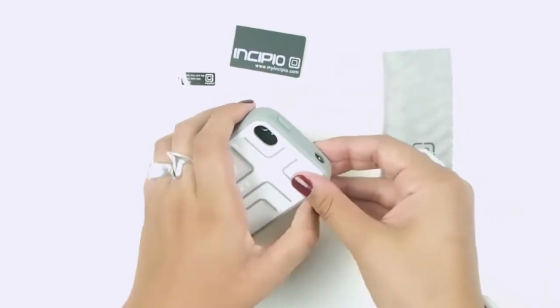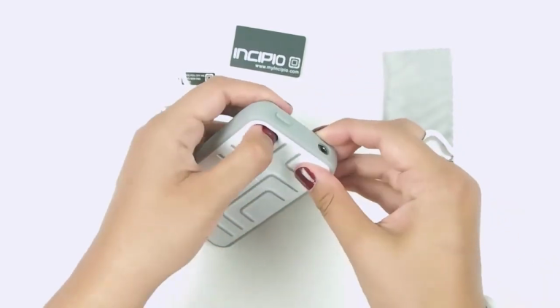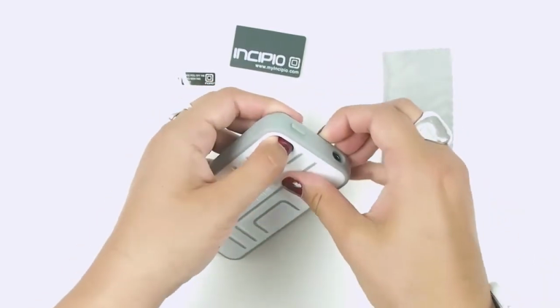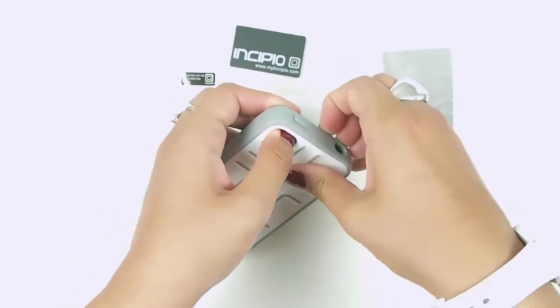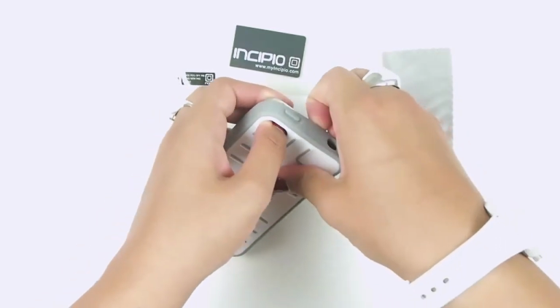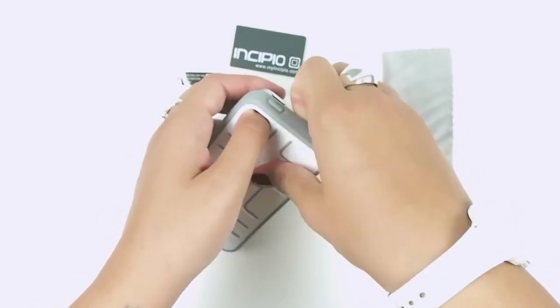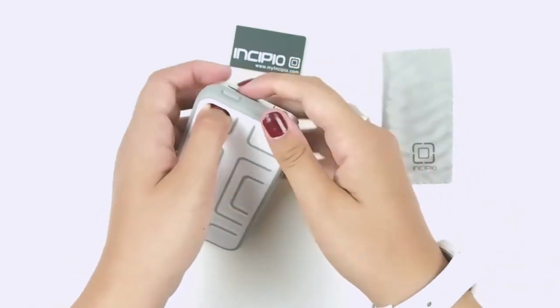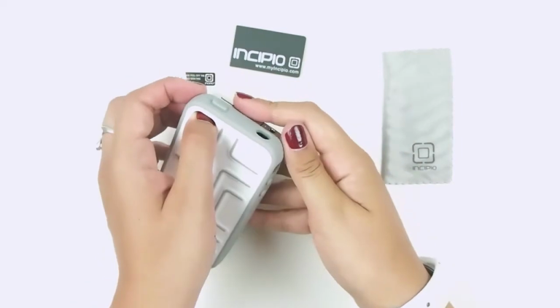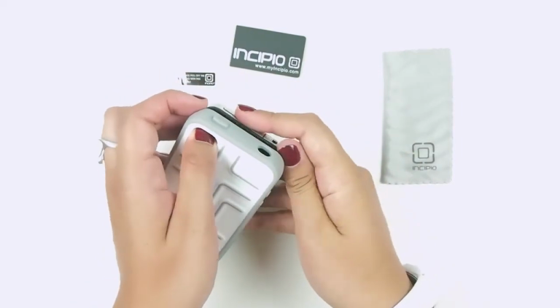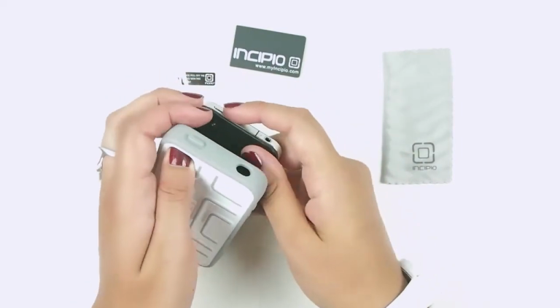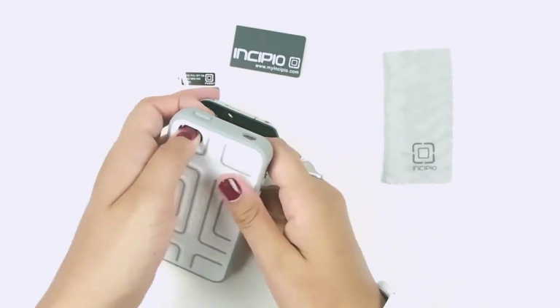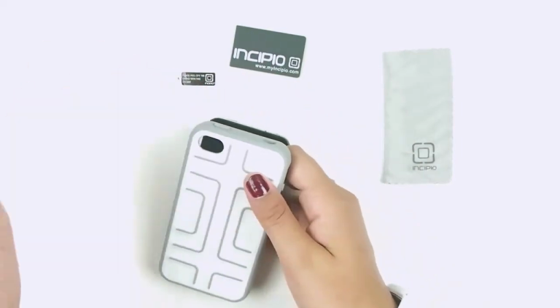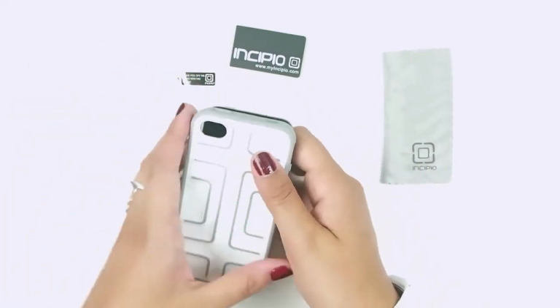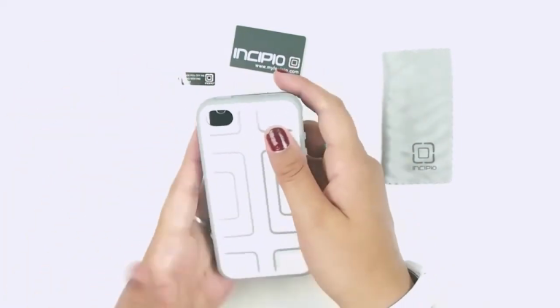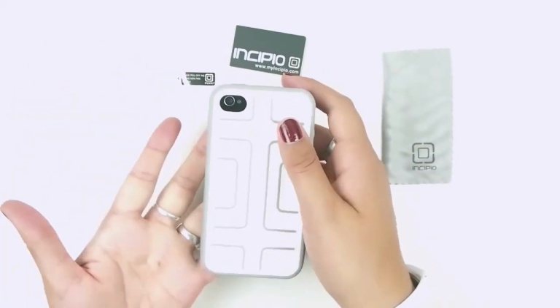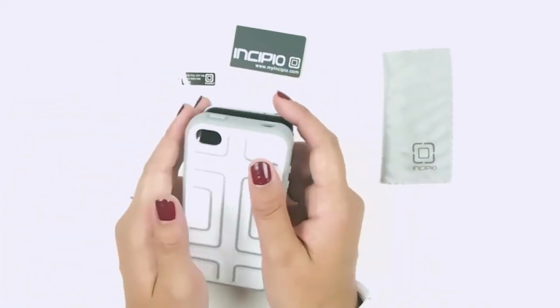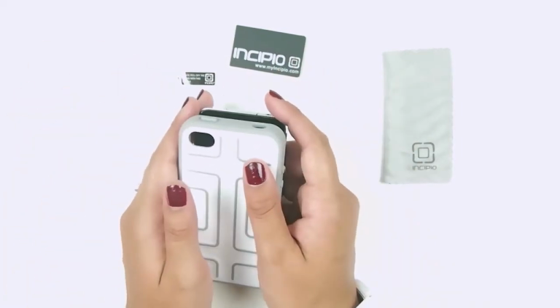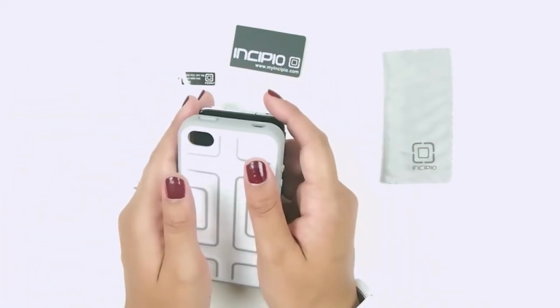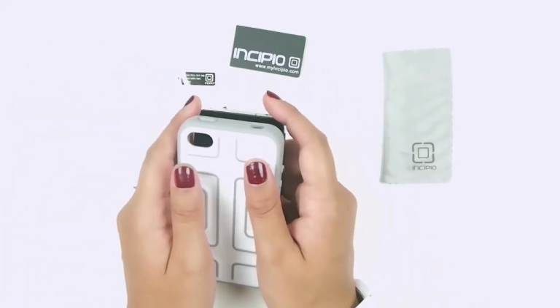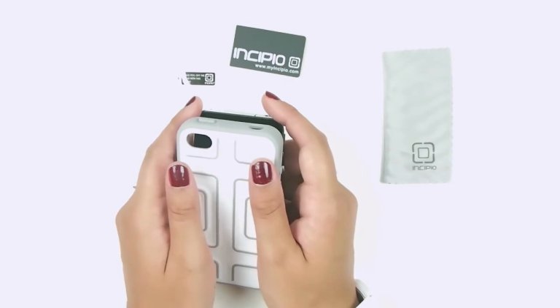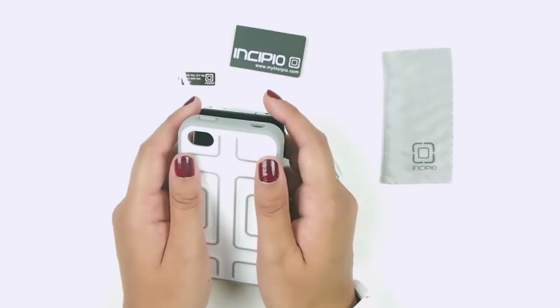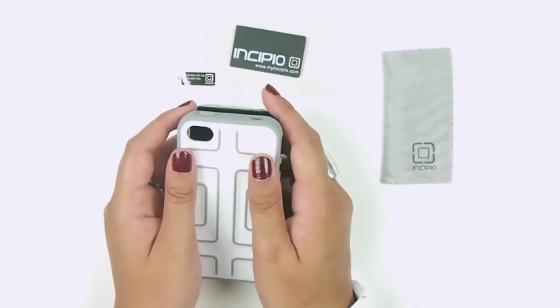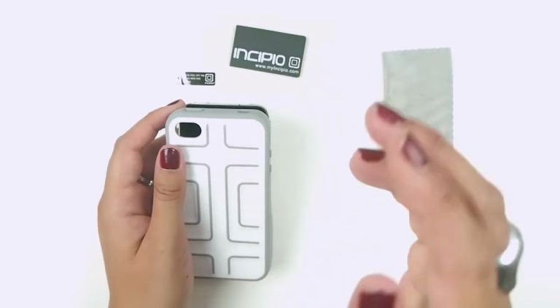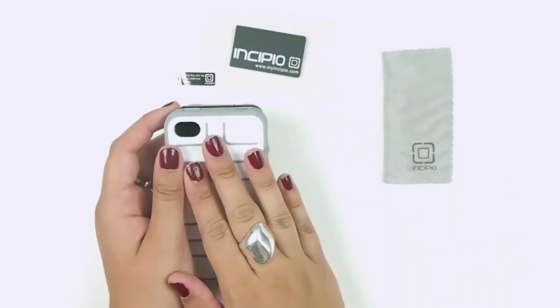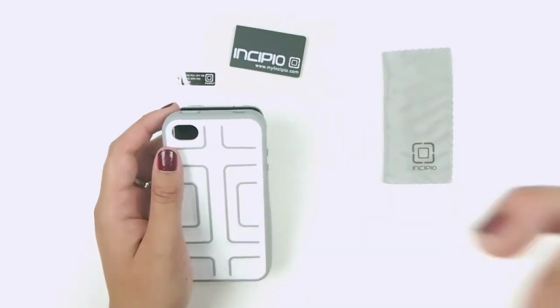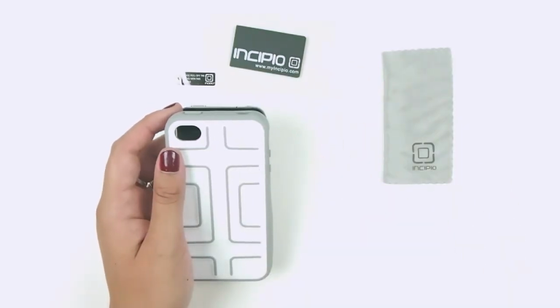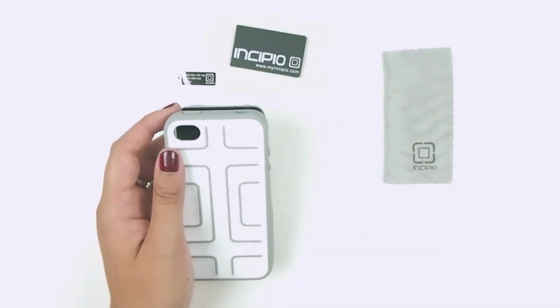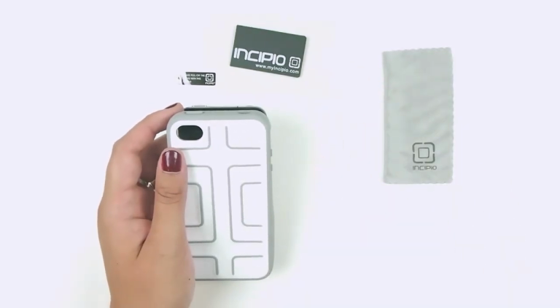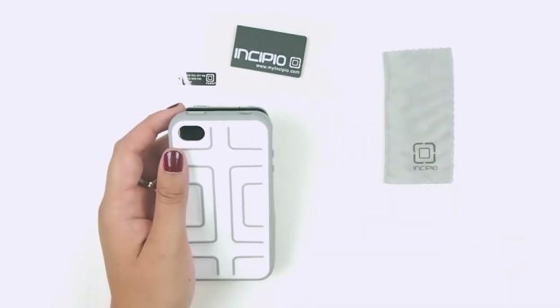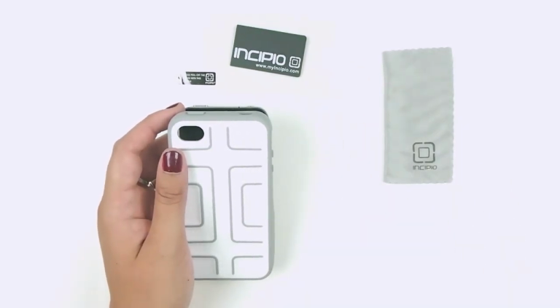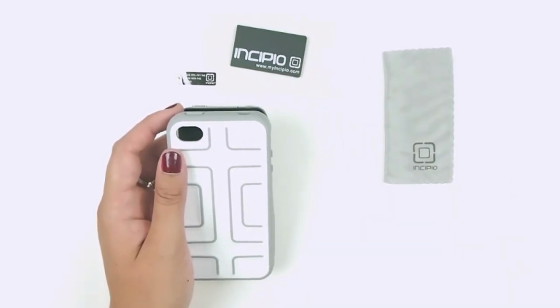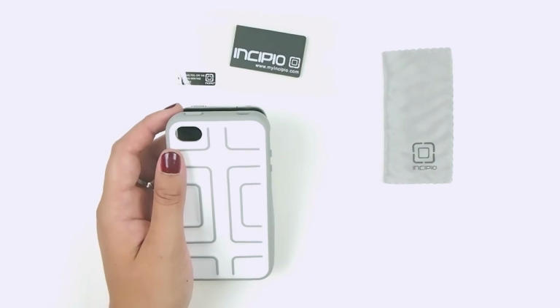Yeah, it's a good case — simple. It comes in pink and gray as well as white and gray. This is the Incipio iPhone 4 and 4S STEP semi-rigid soft shell case. You've been watching All4Cellular — stay tuned for more reviews.